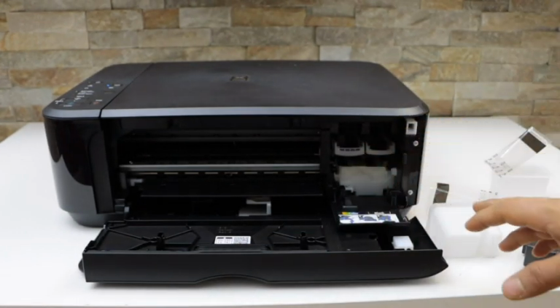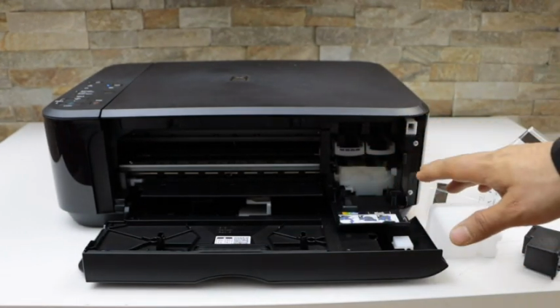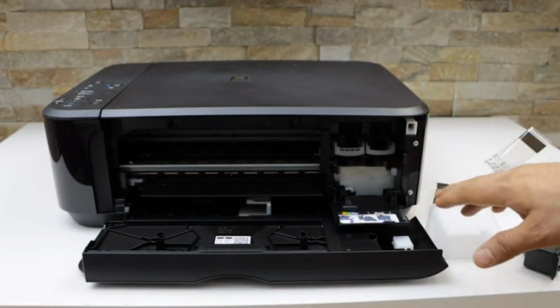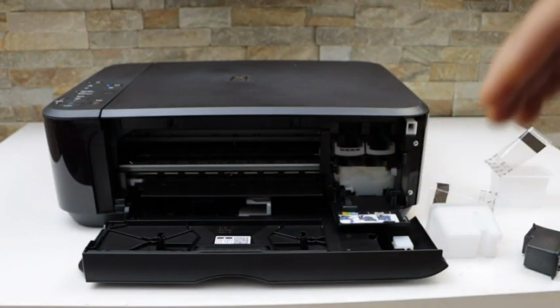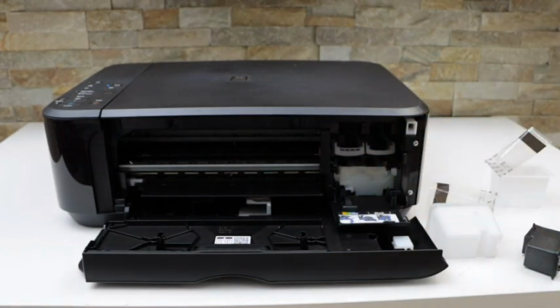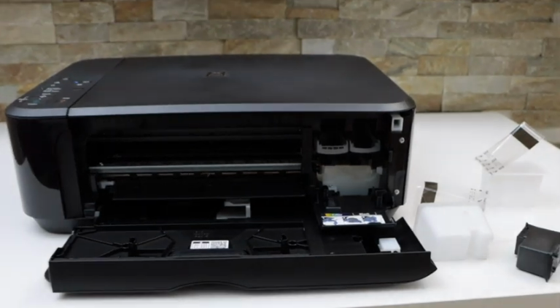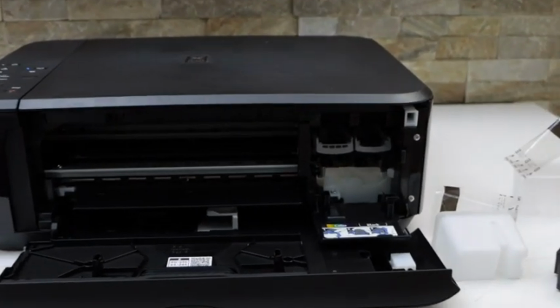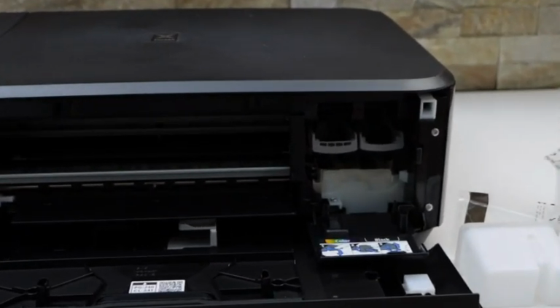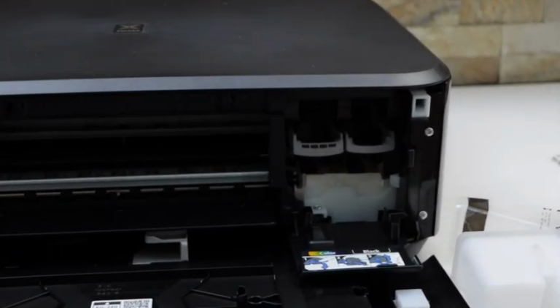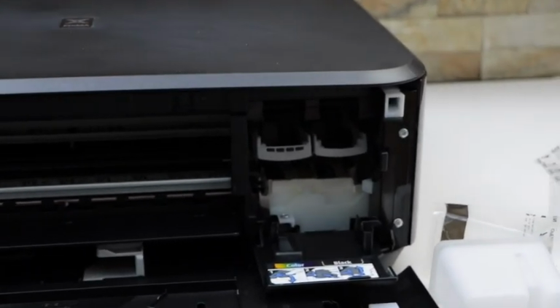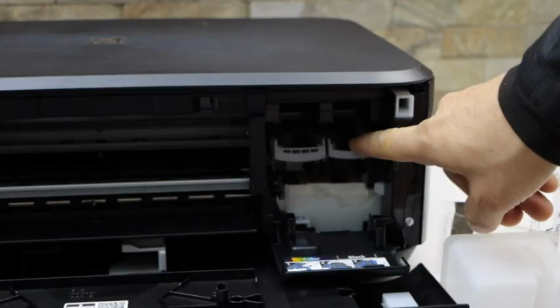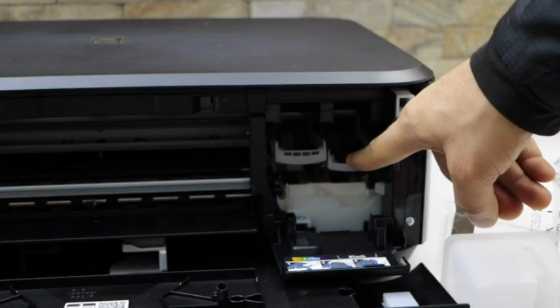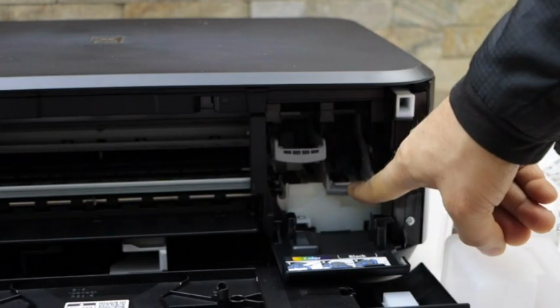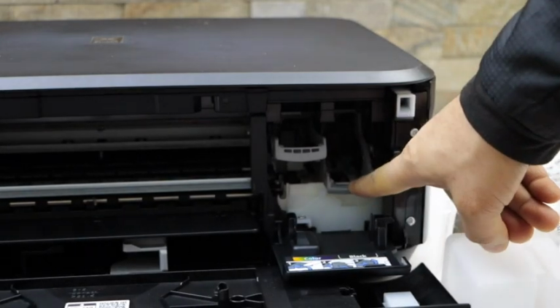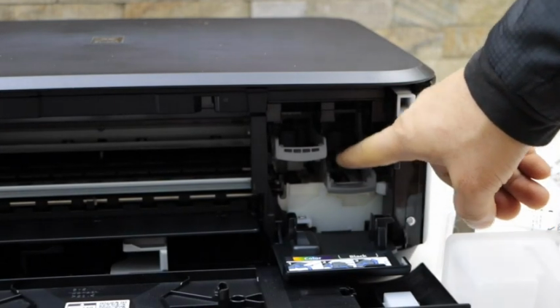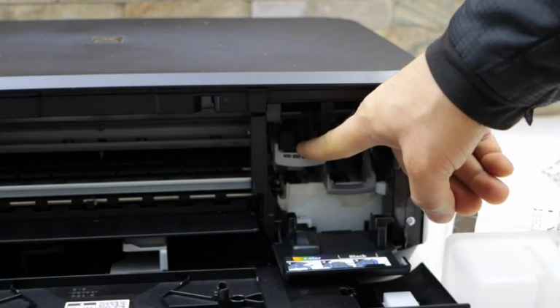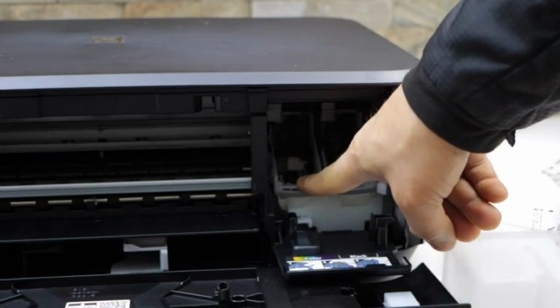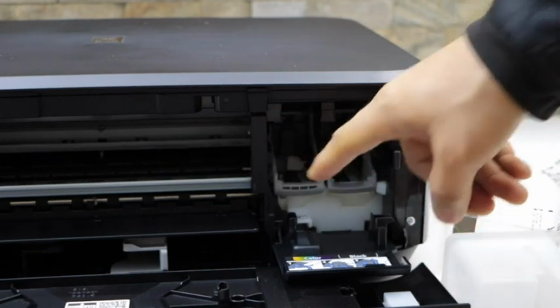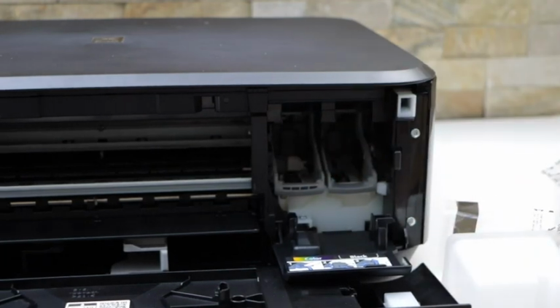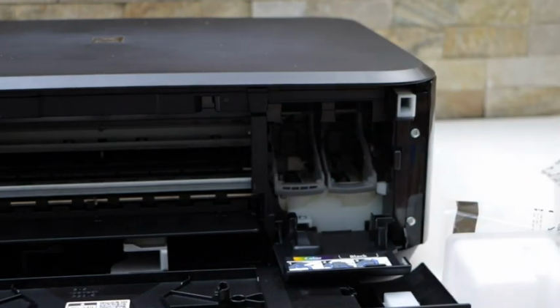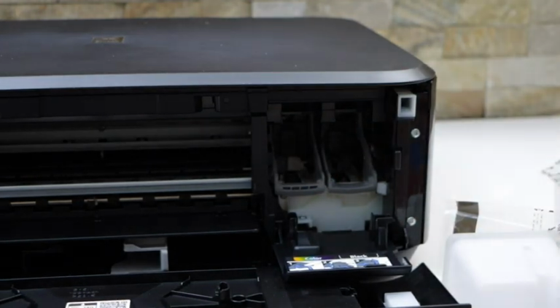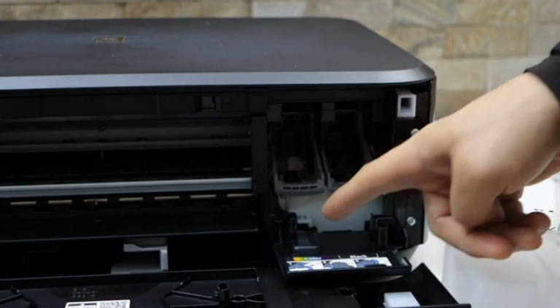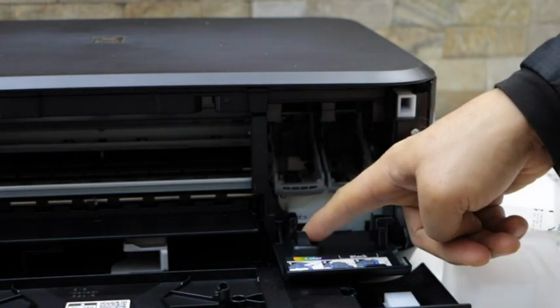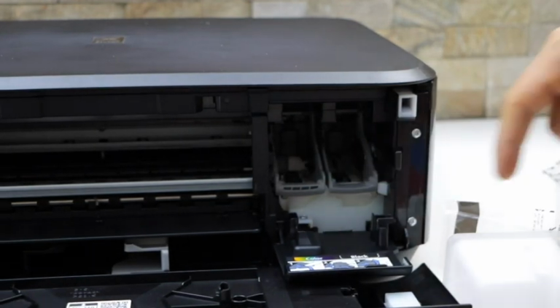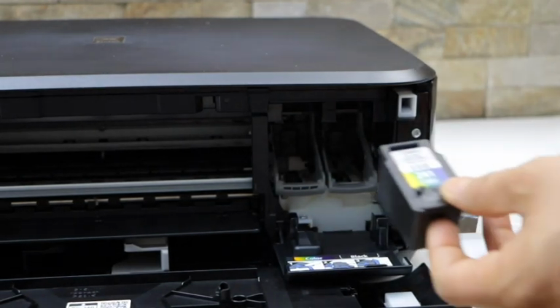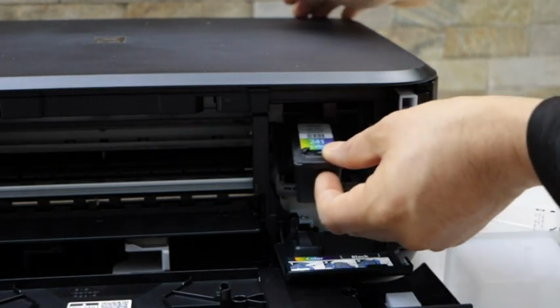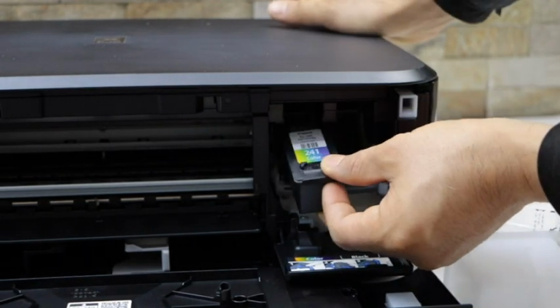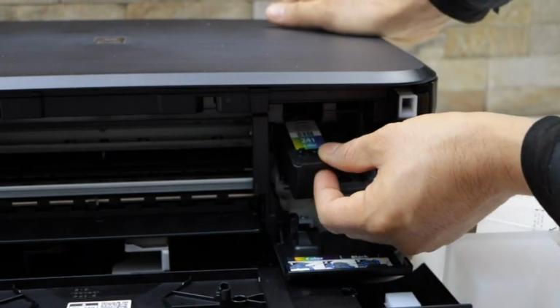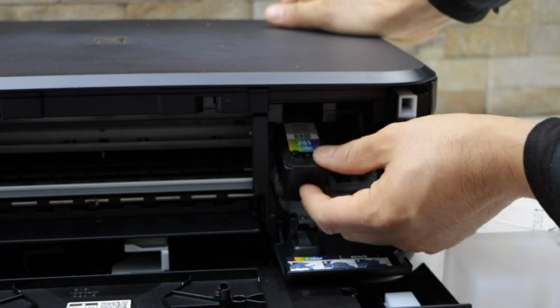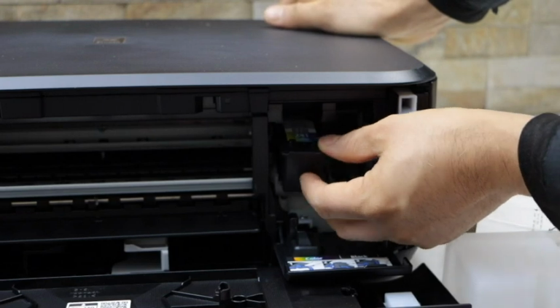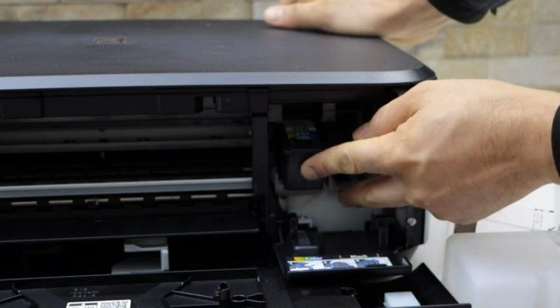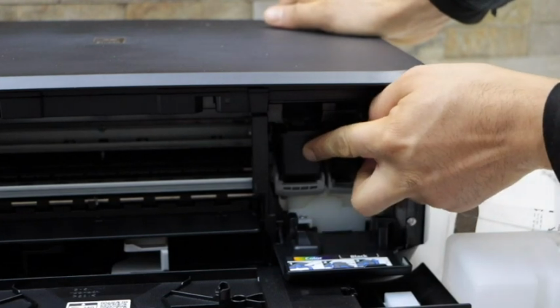Now we have to install the setup ink cartridges. On this side you can just press it down to install the black cartridge. Now install the color ink cartridge on this side — slide it in.